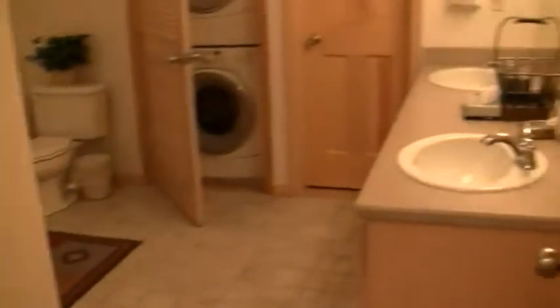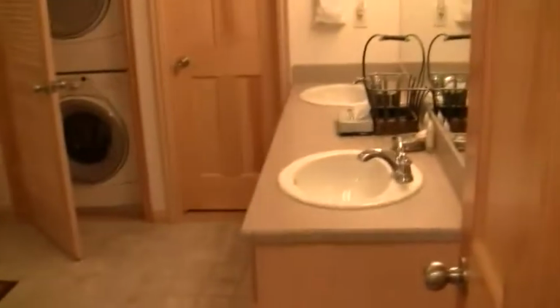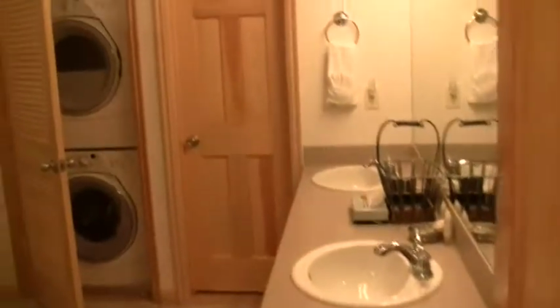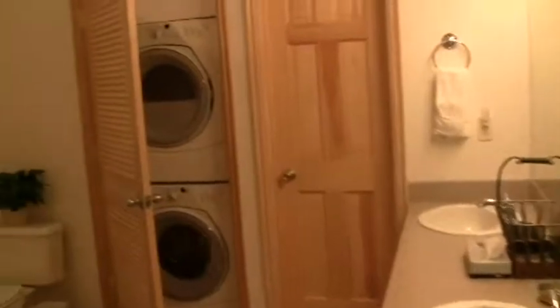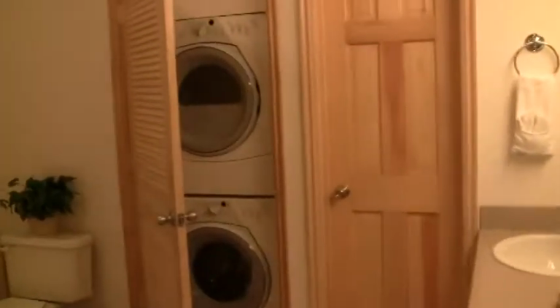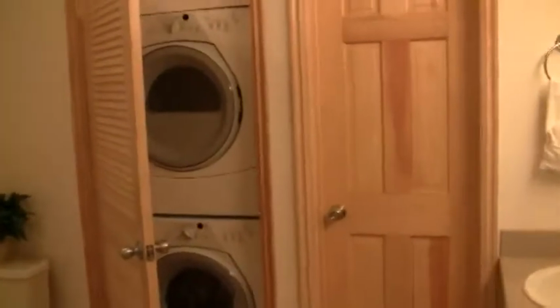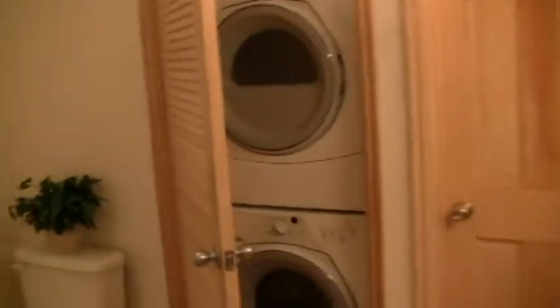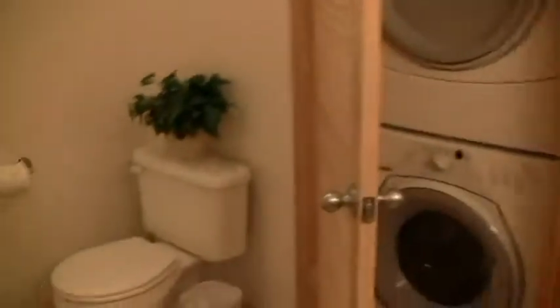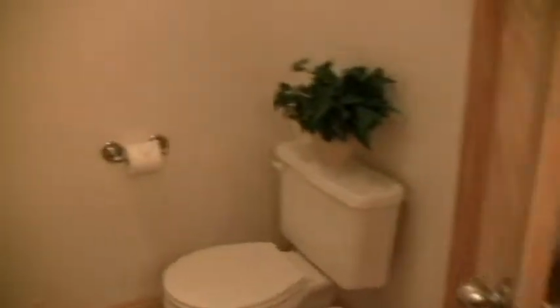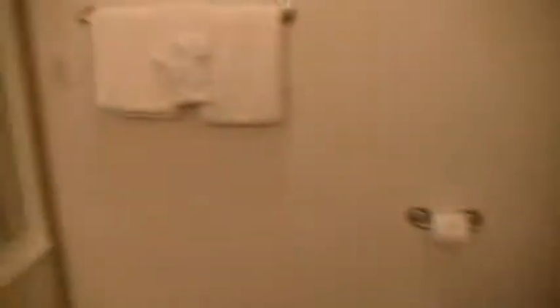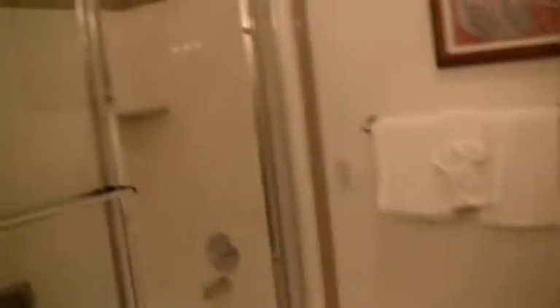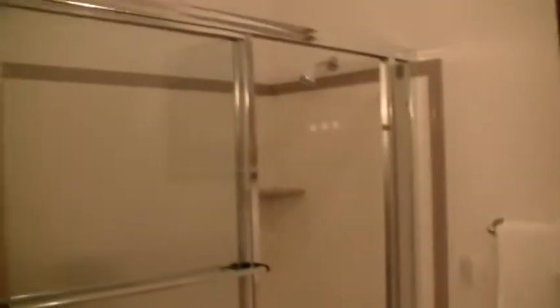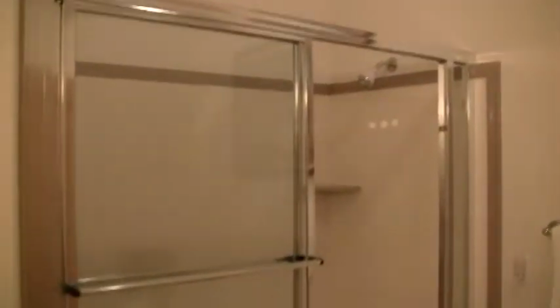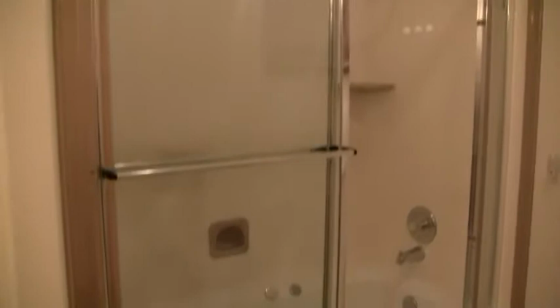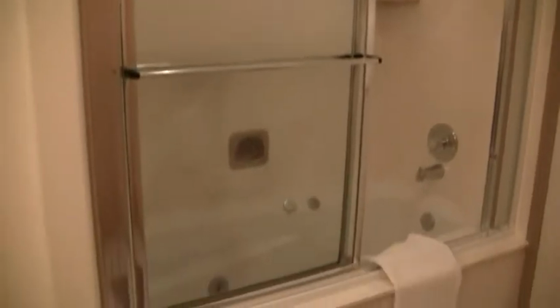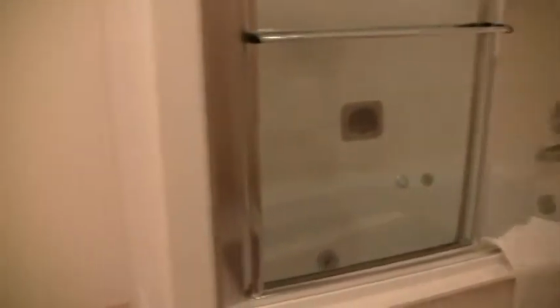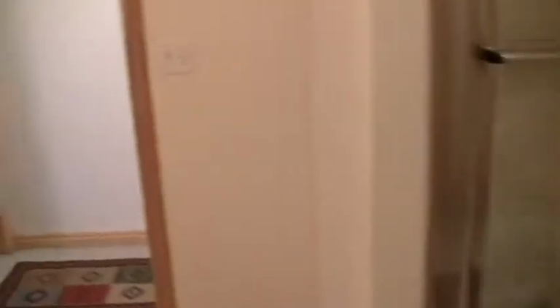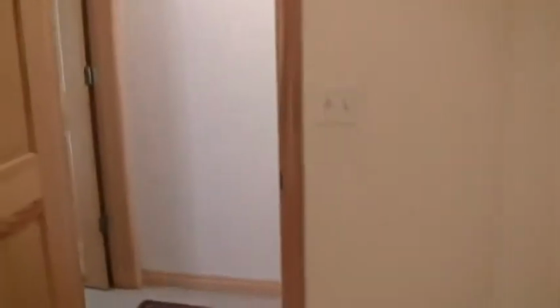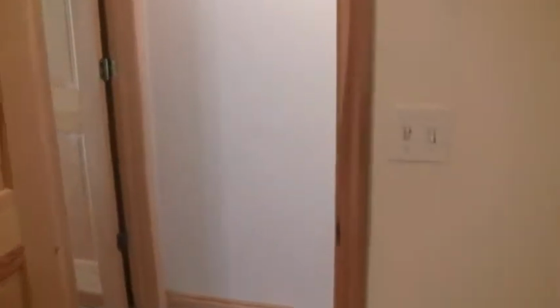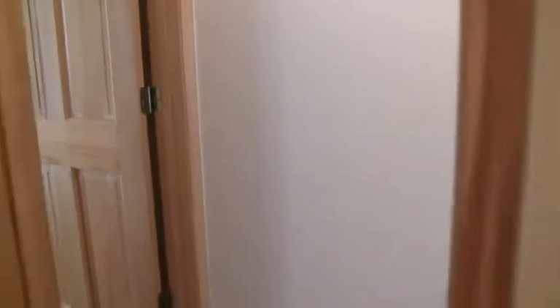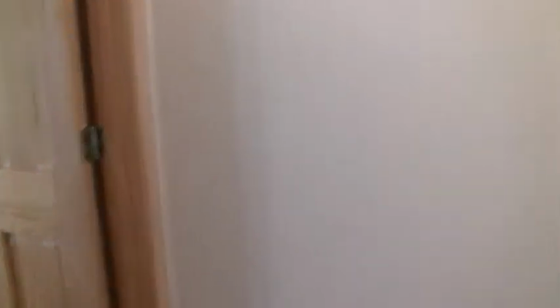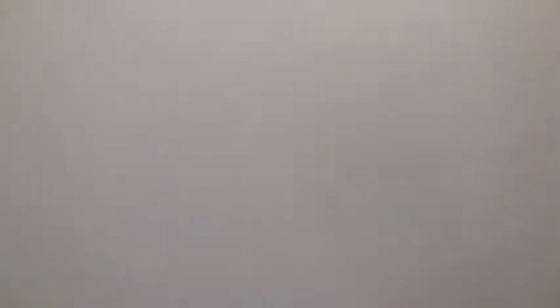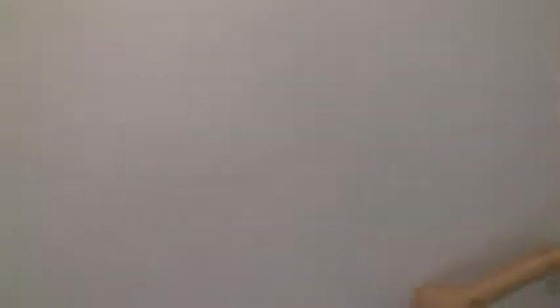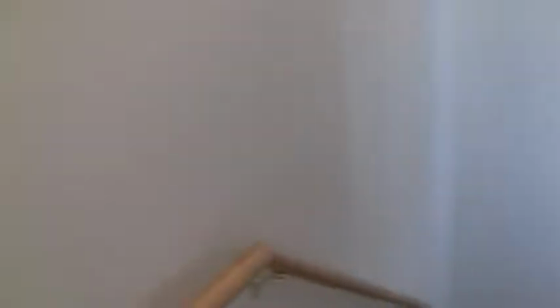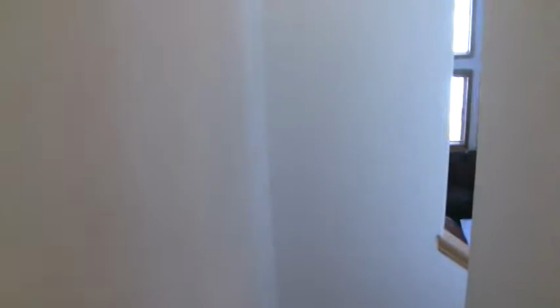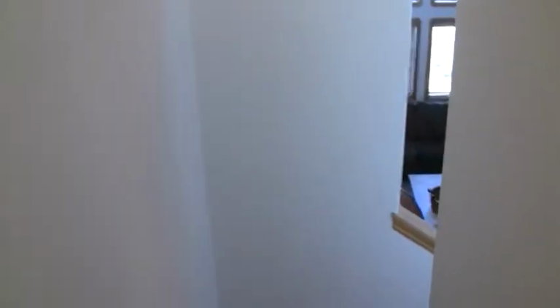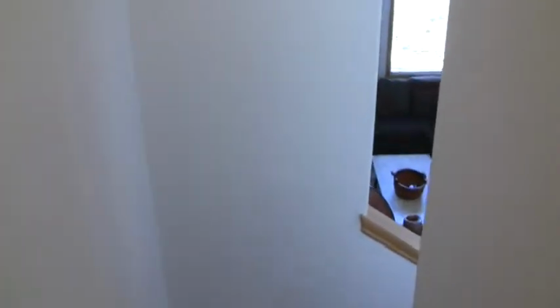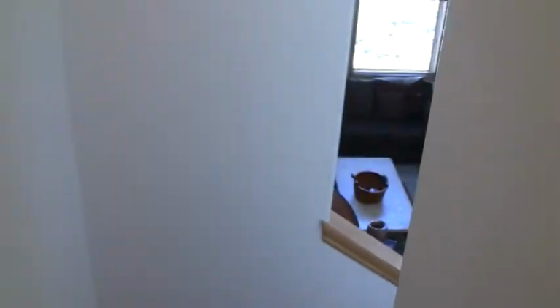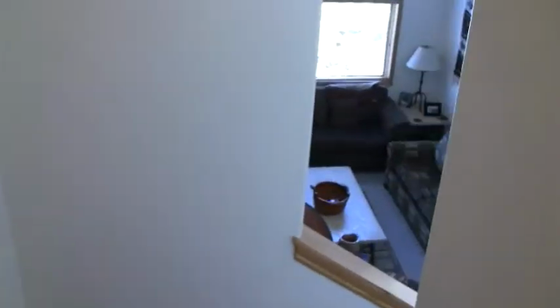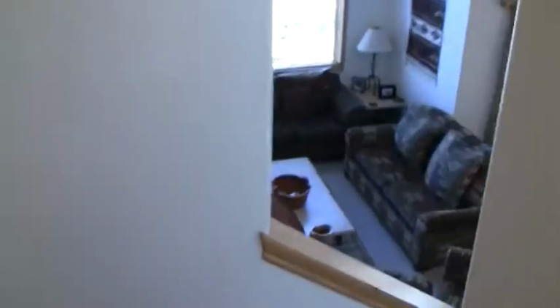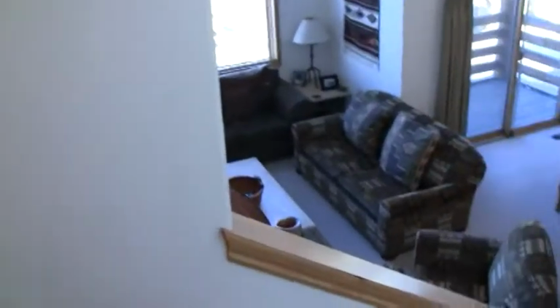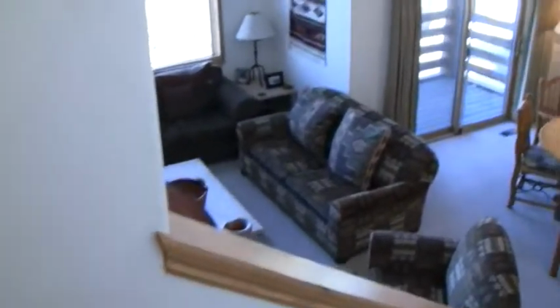Here we have a full bath with a washer and dryer. And then we head downstairs to the main living level.